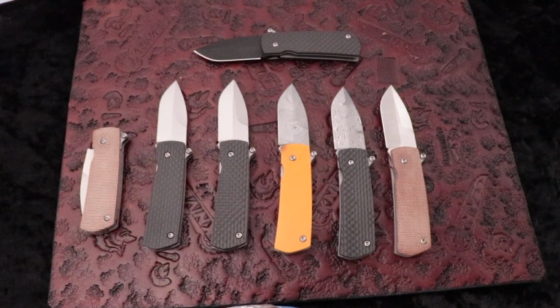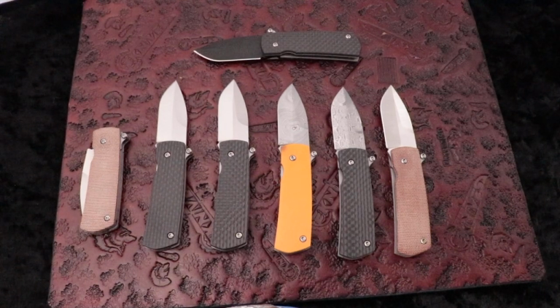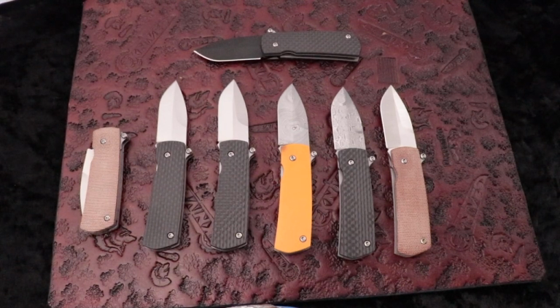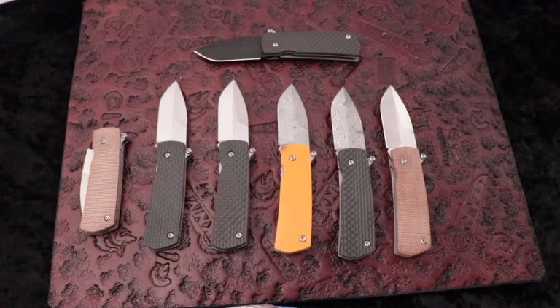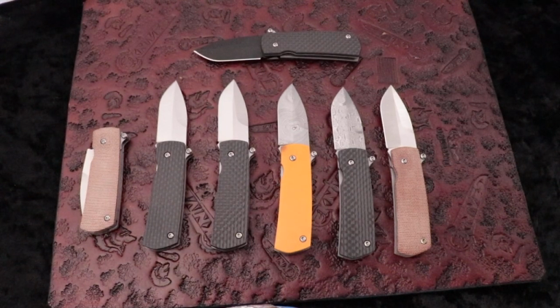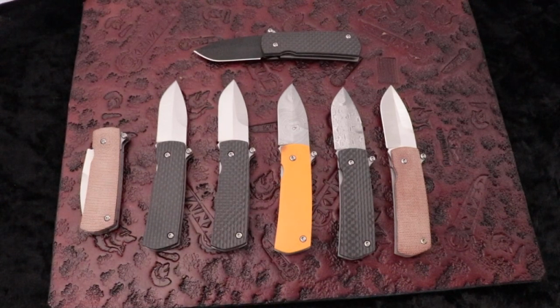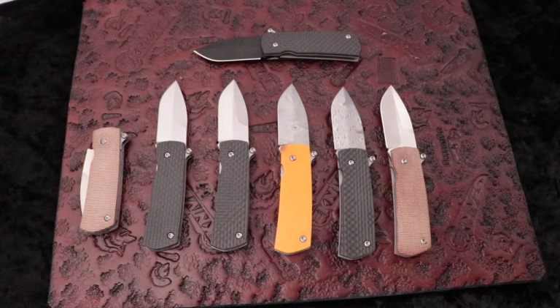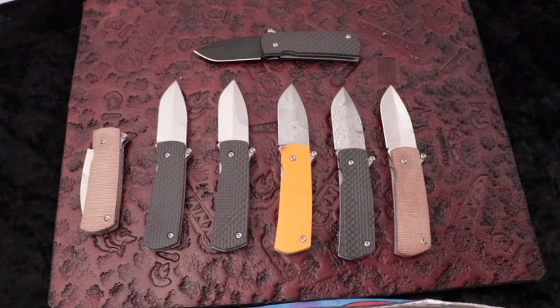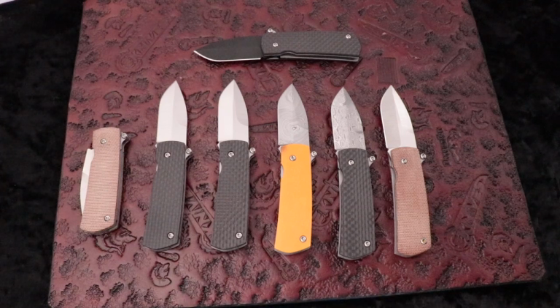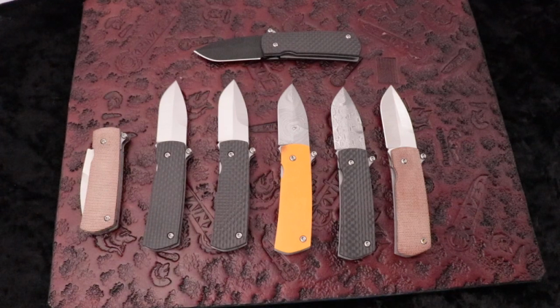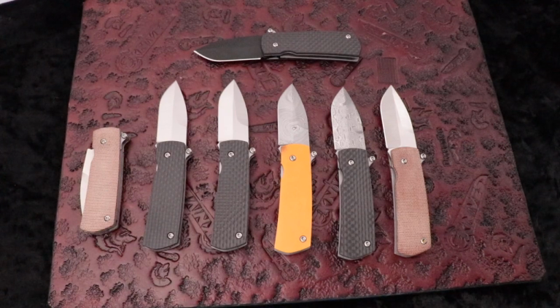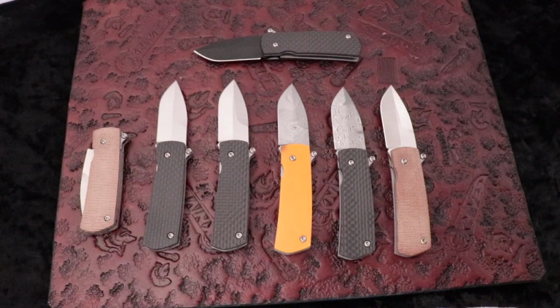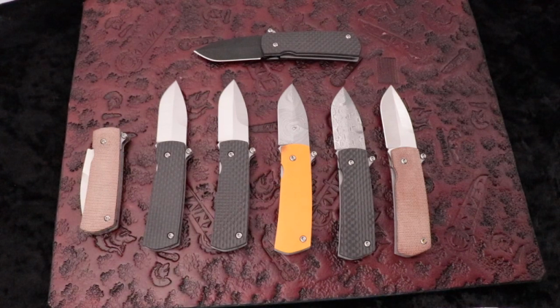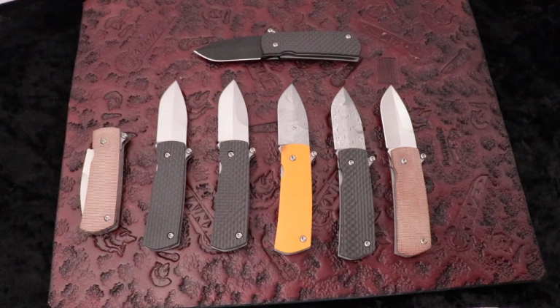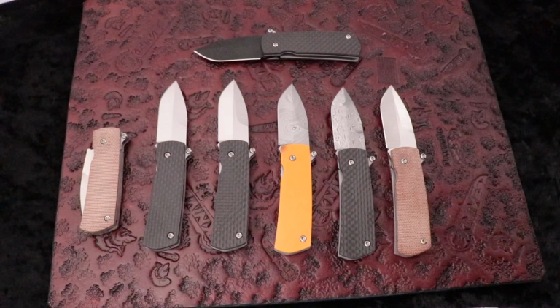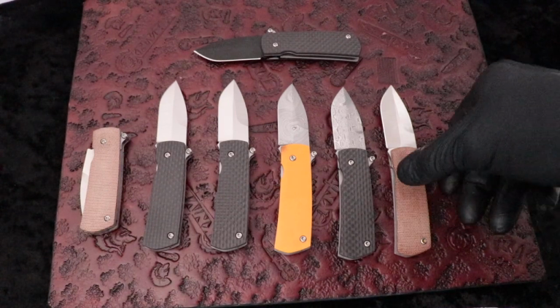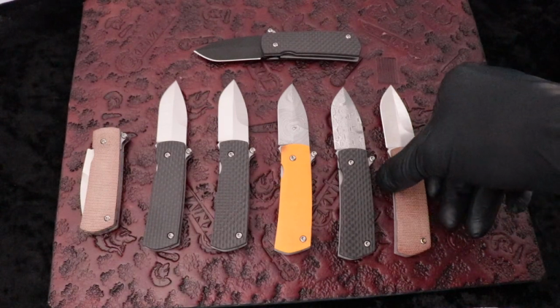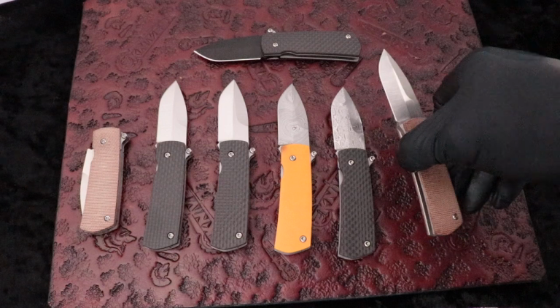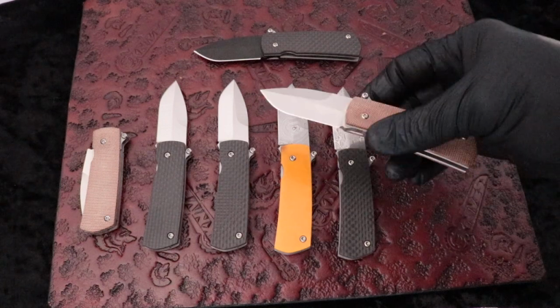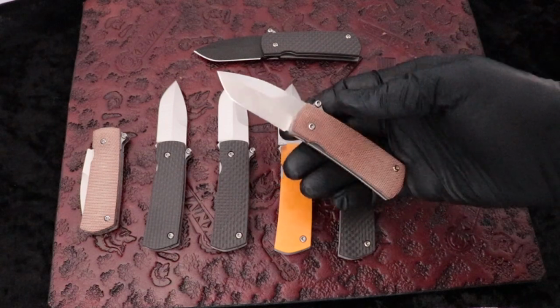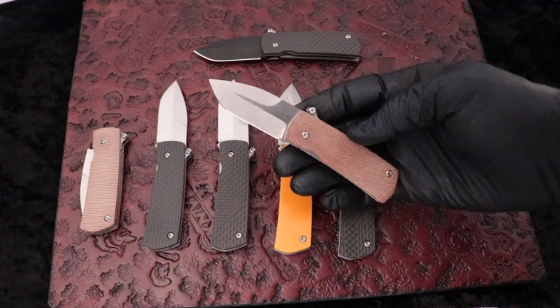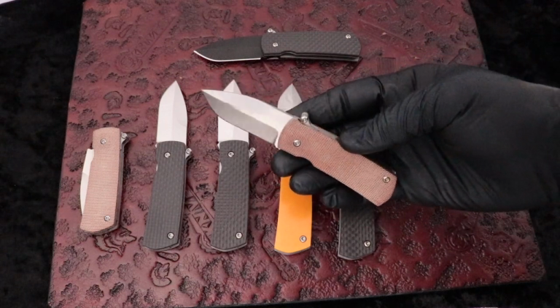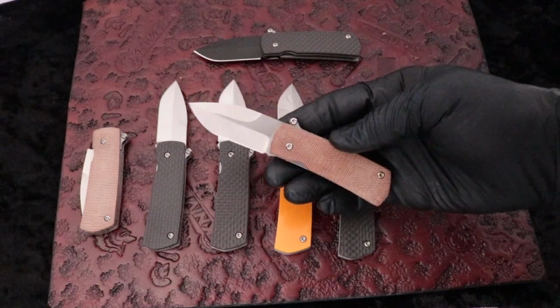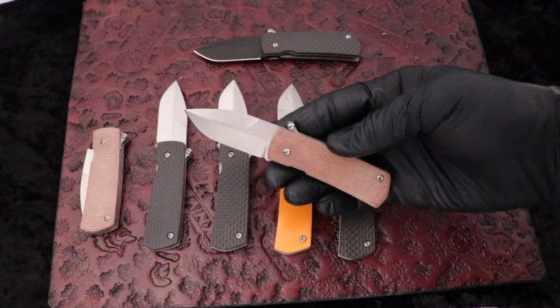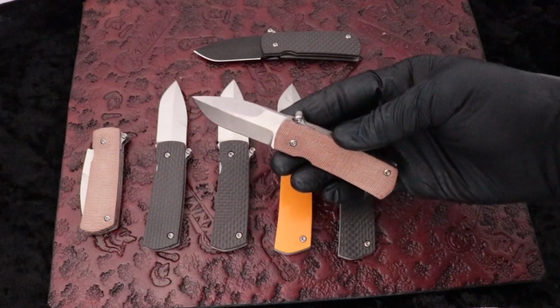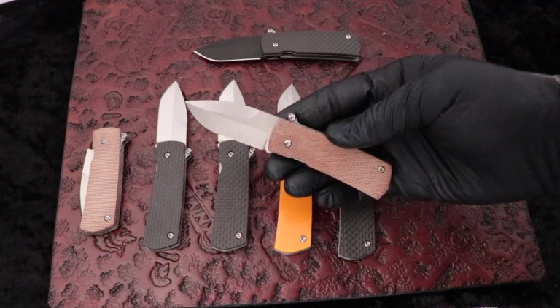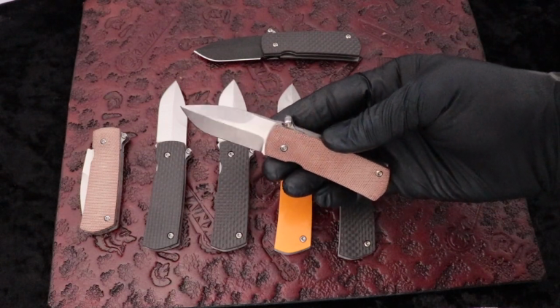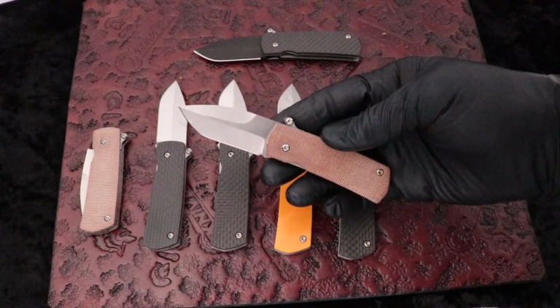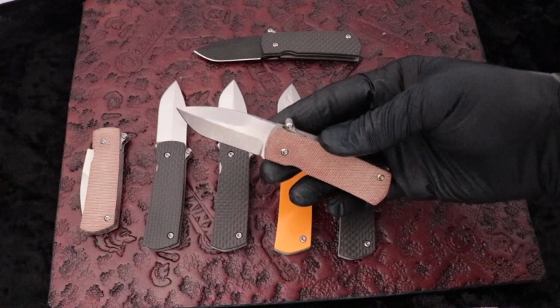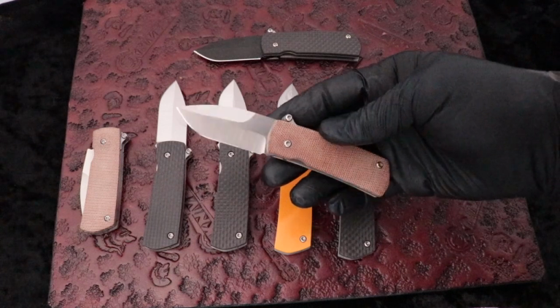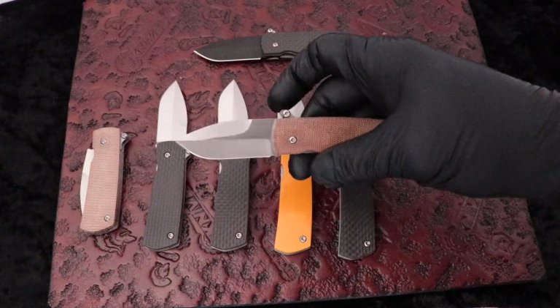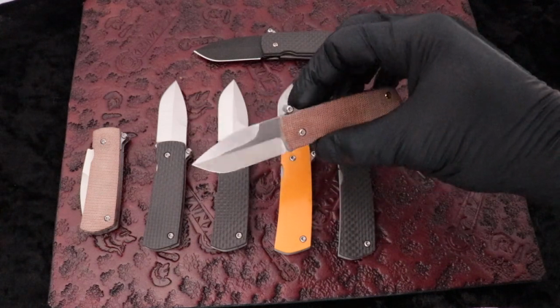What's going on guys? Clay with eKnives.com. I have here a cool little automatic opening knife from D-Rocket Design — Daryl Kasten. It's called the Shamshur Paw Claw.